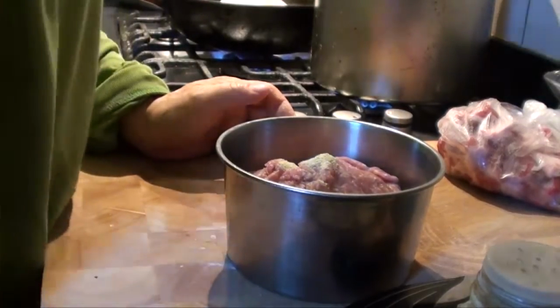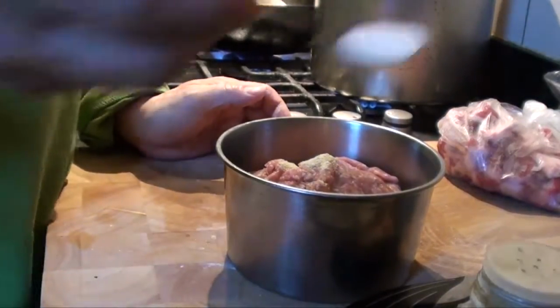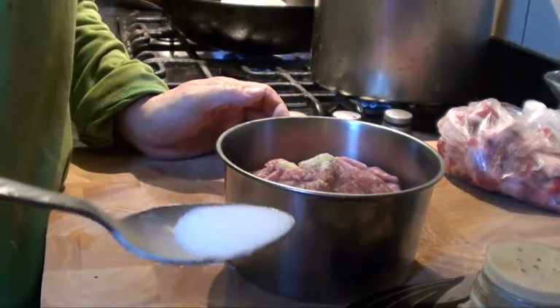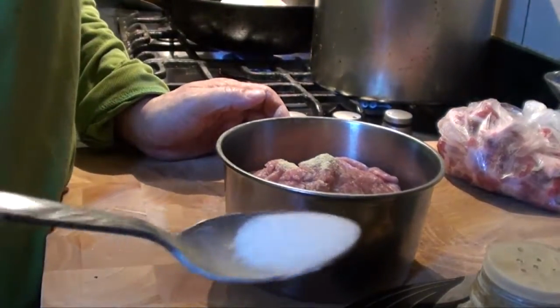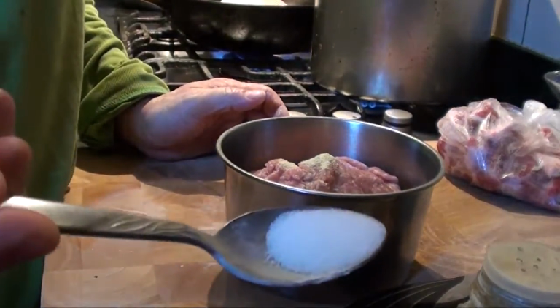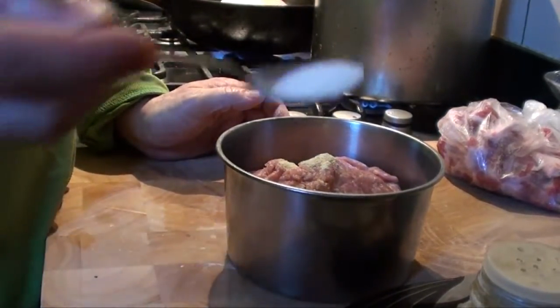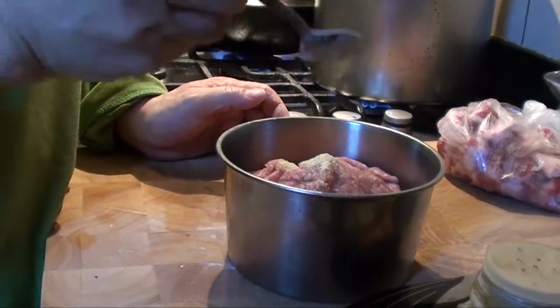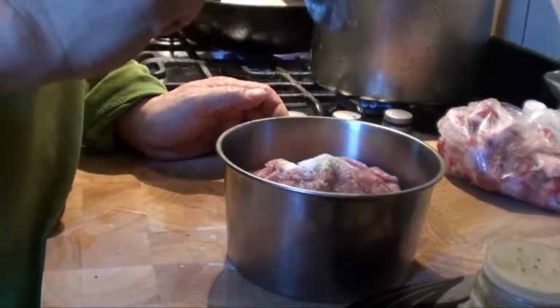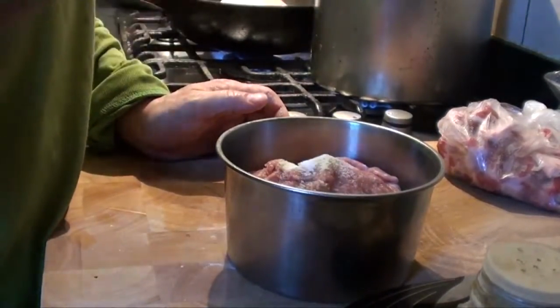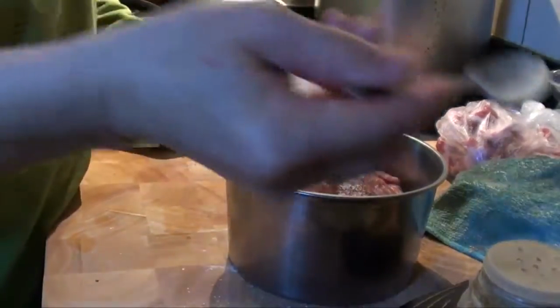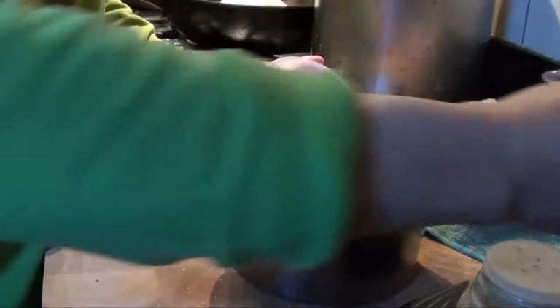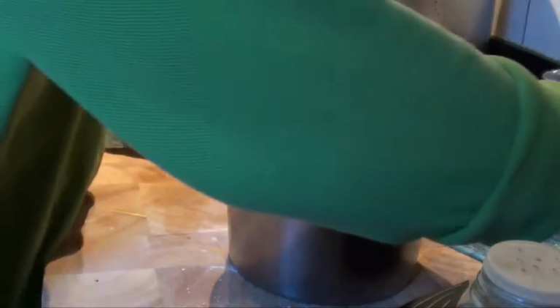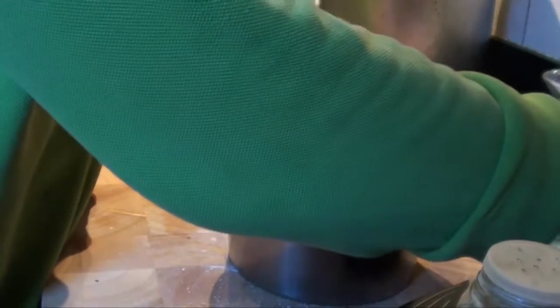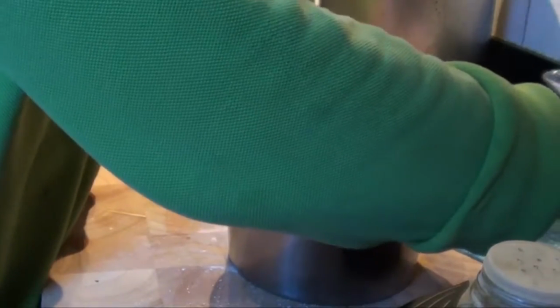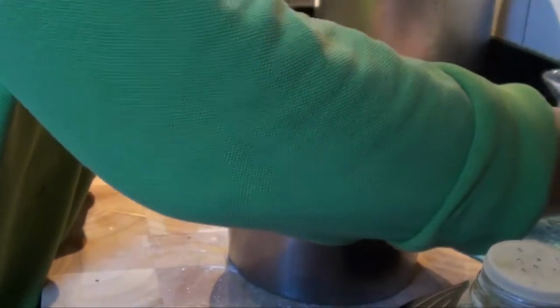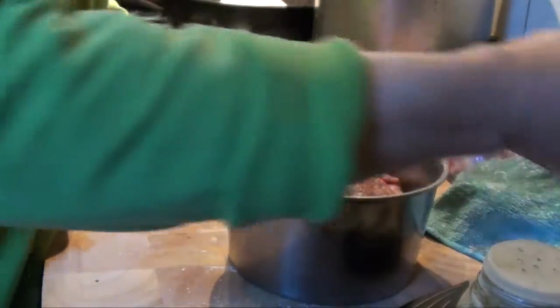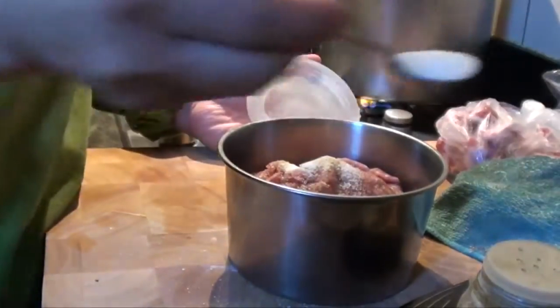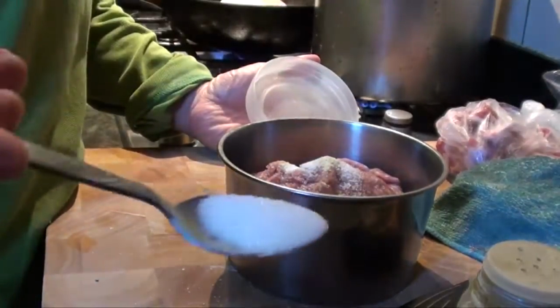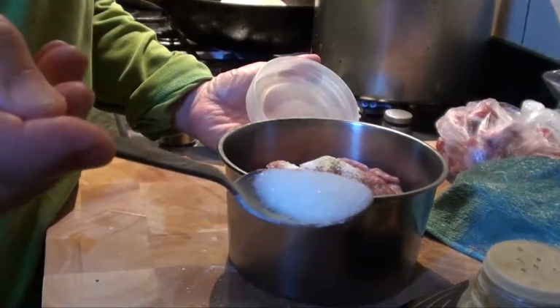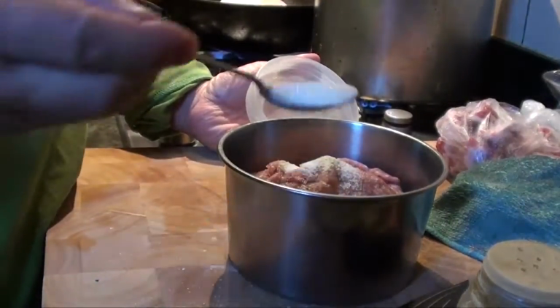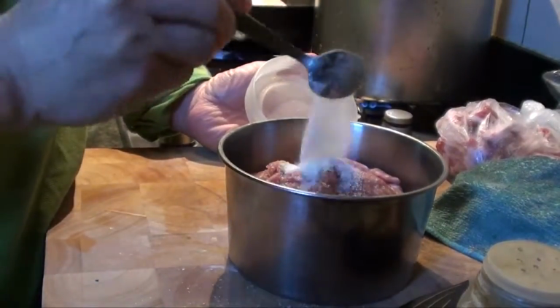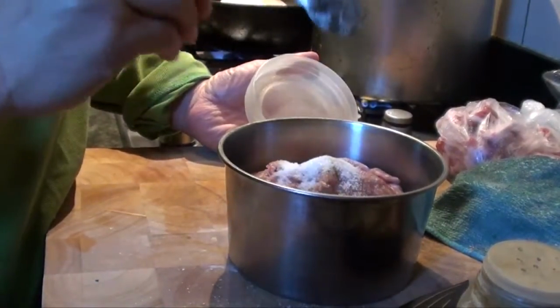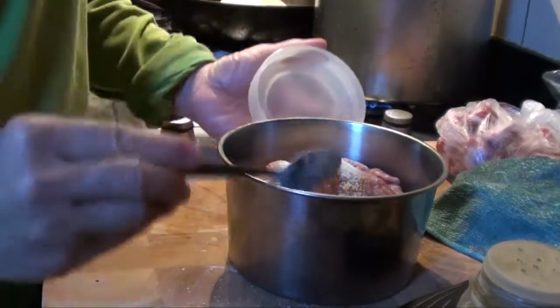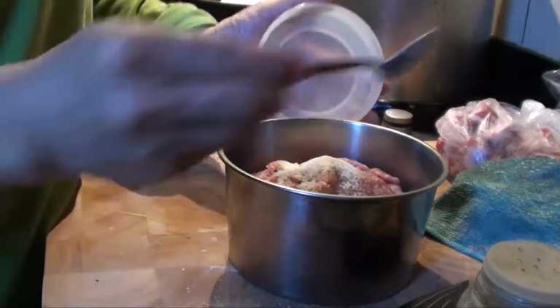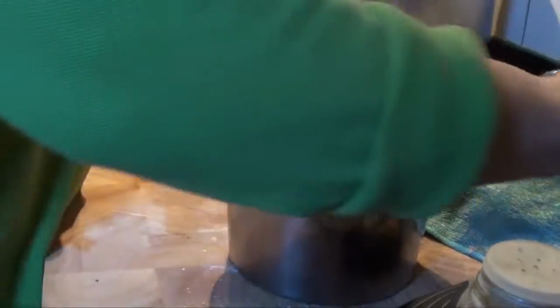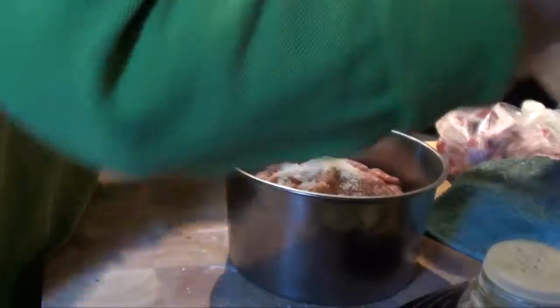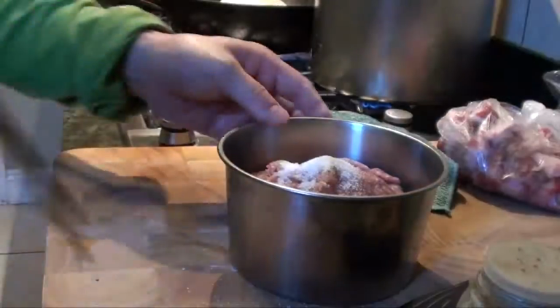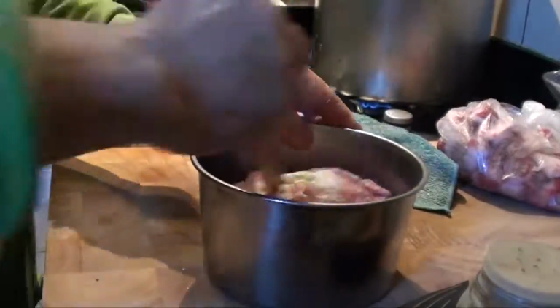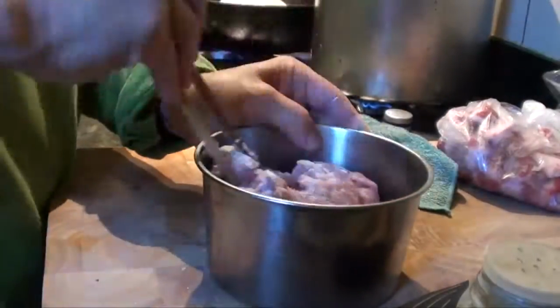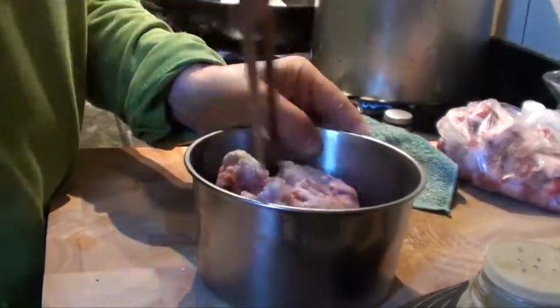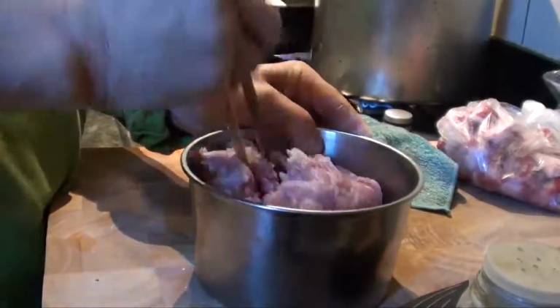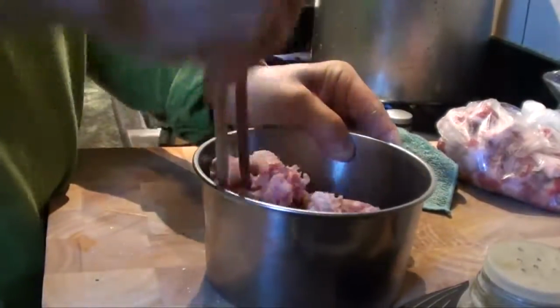Half a teaspoon of salt. Then sugar — half a teaspoon. Mix it up.